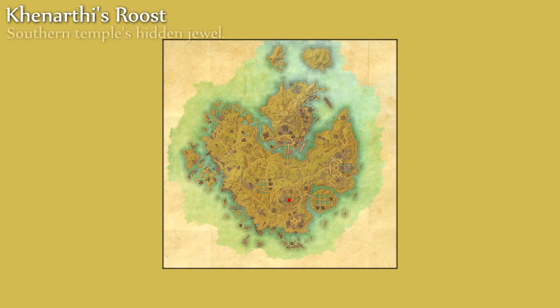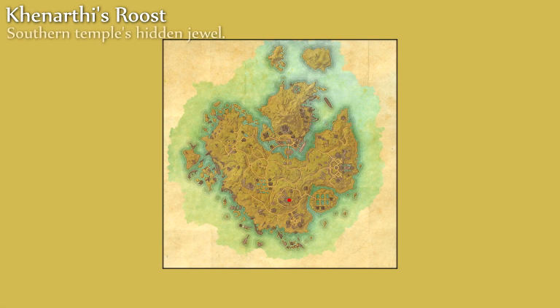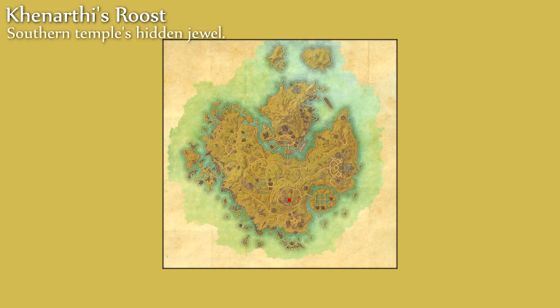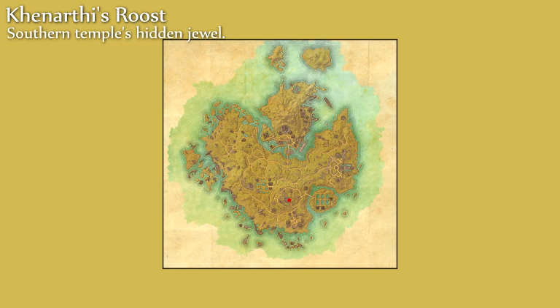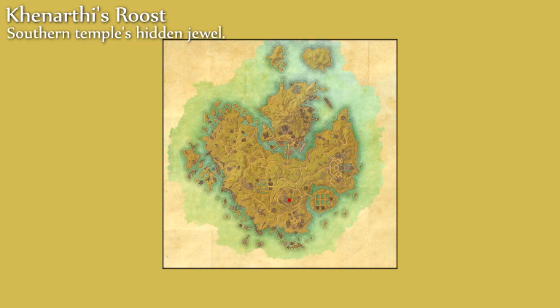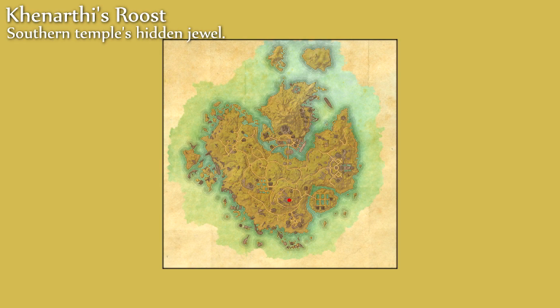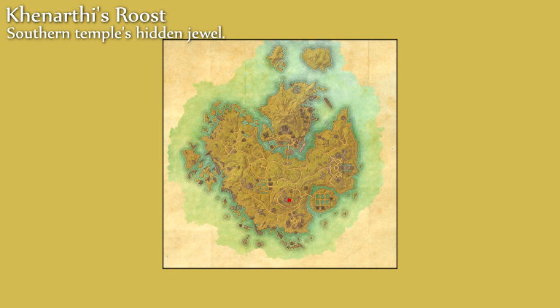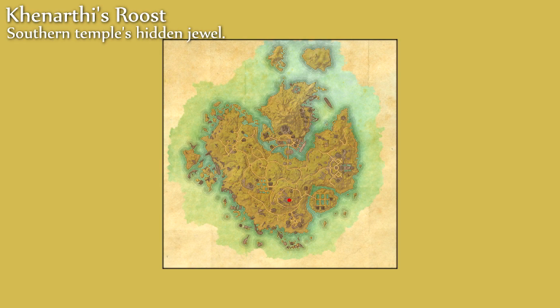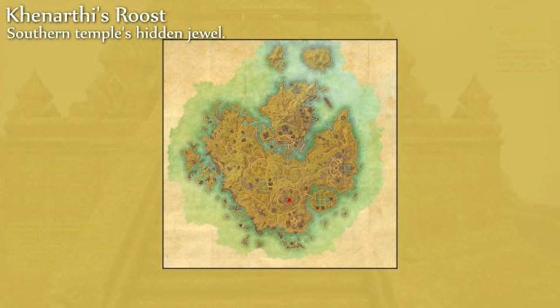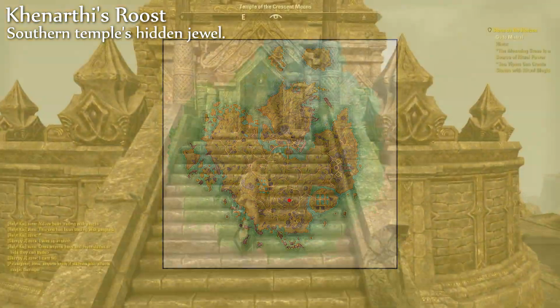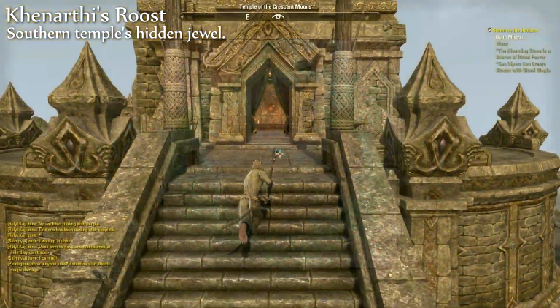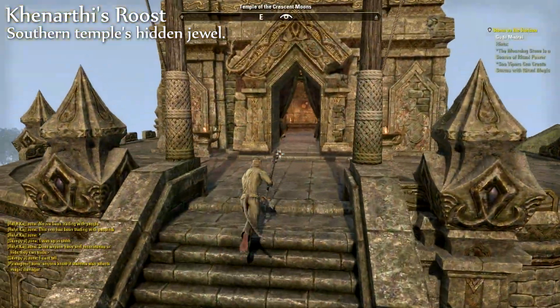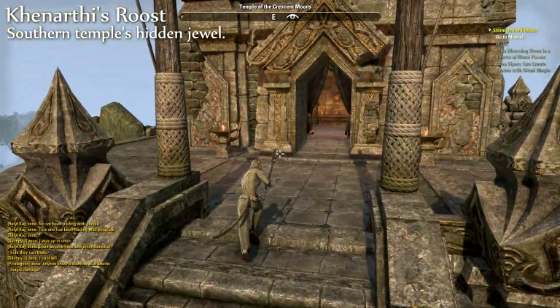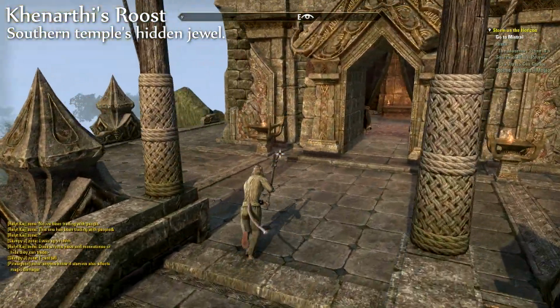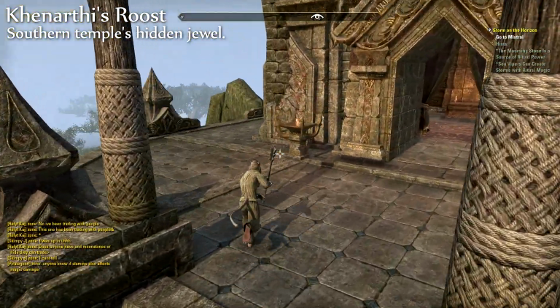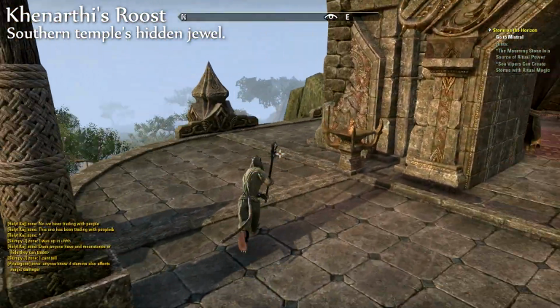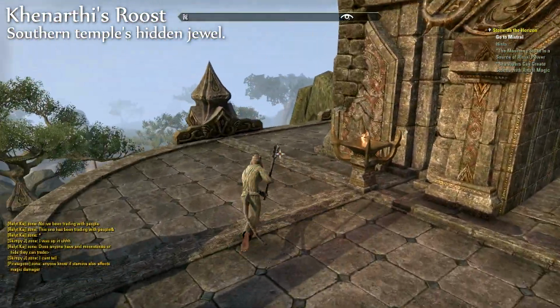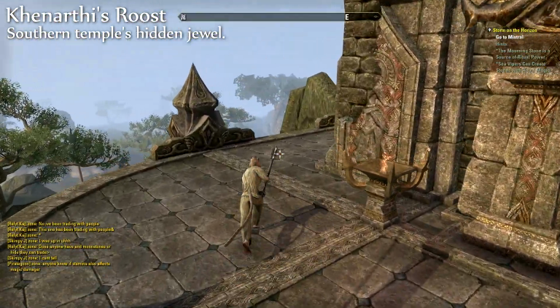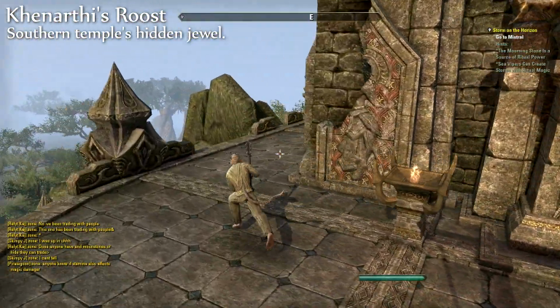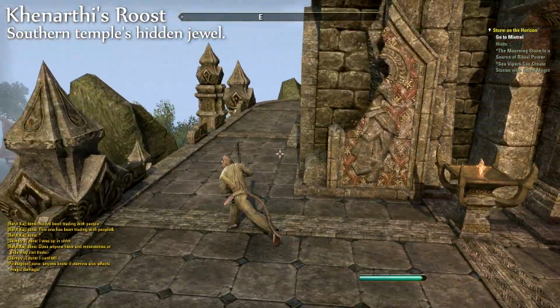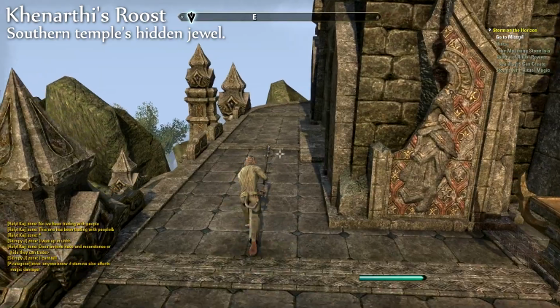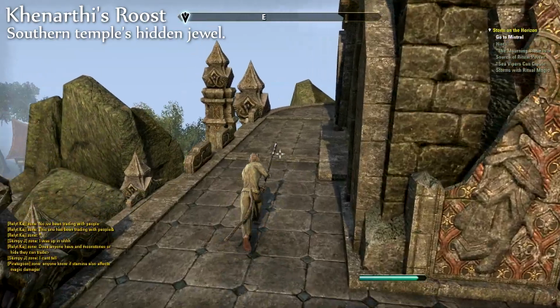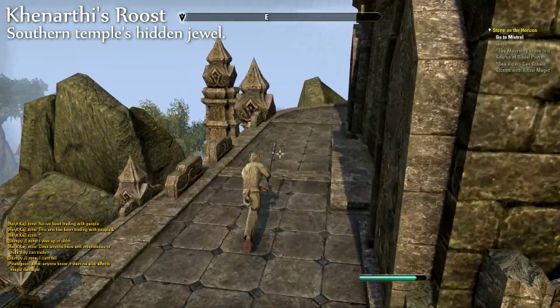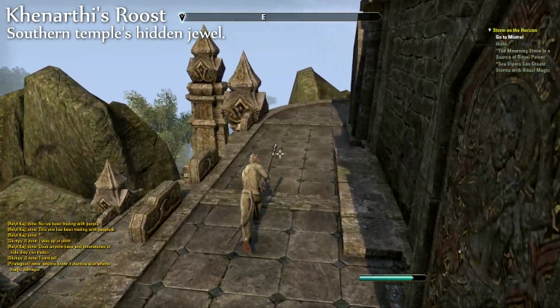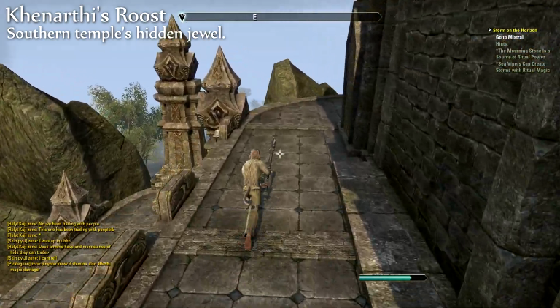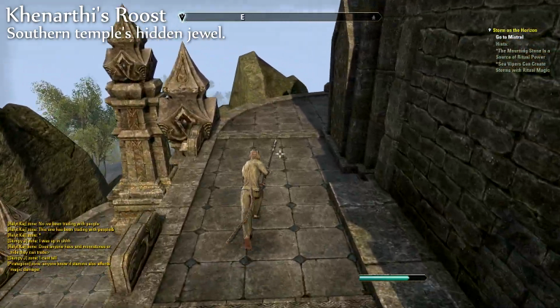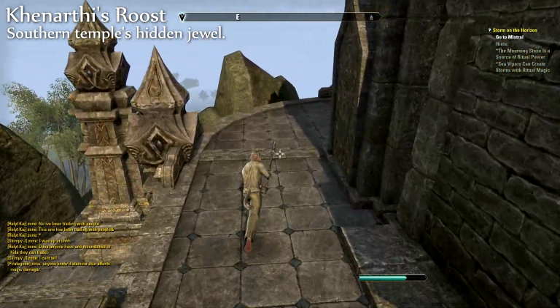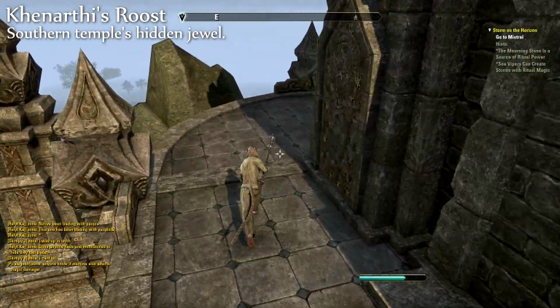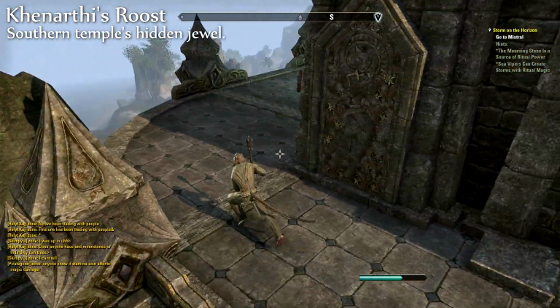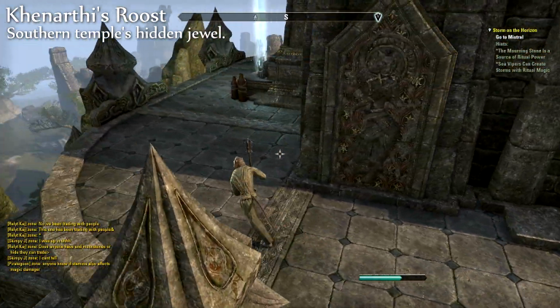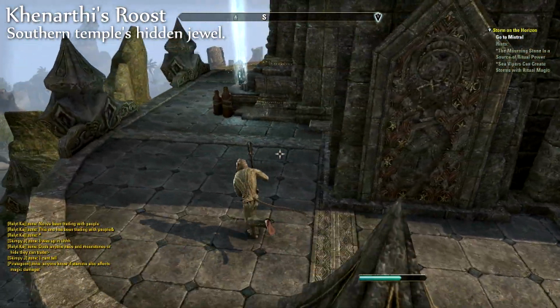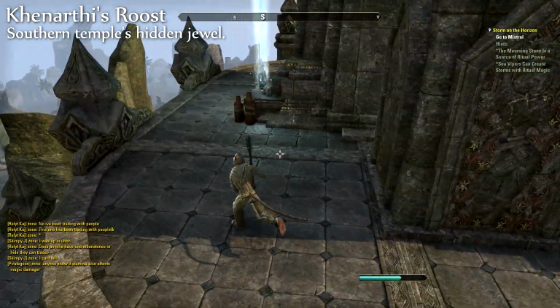The next one is called Southern Temple's Hidden Jewel and can be found on the top level of the temple area, behind the main structure.